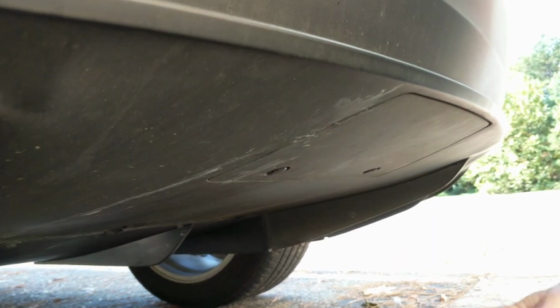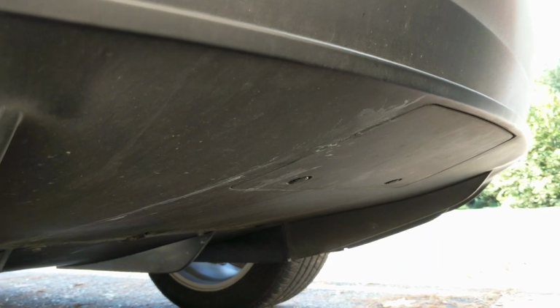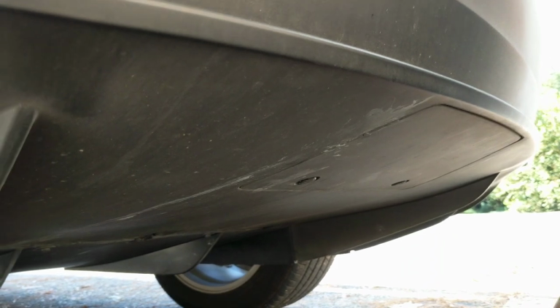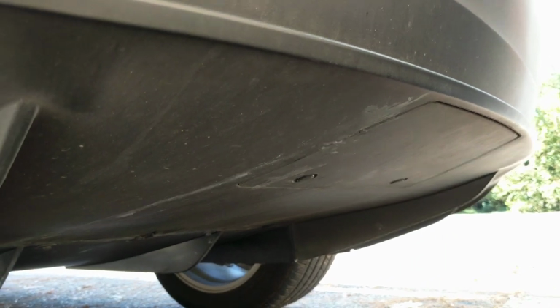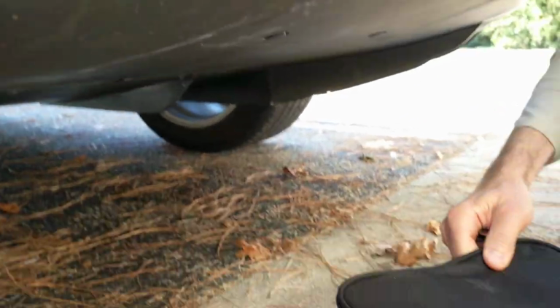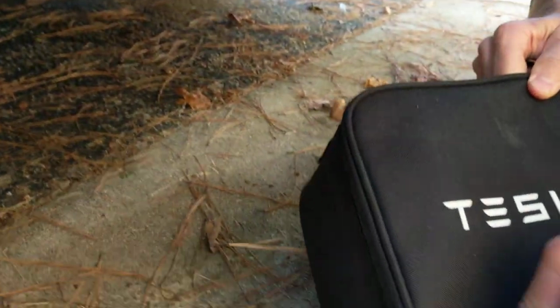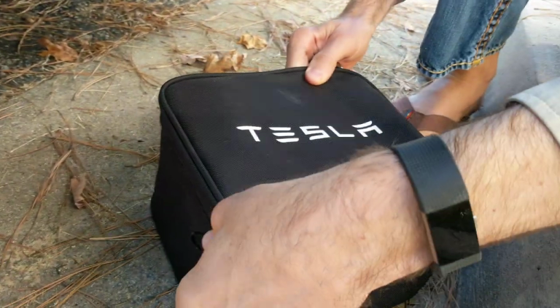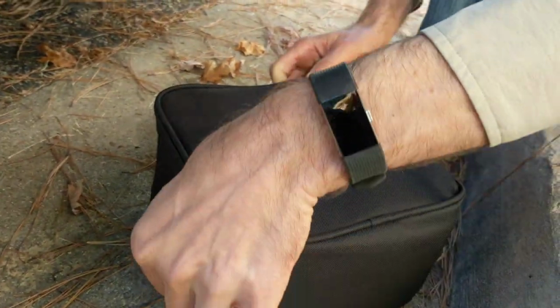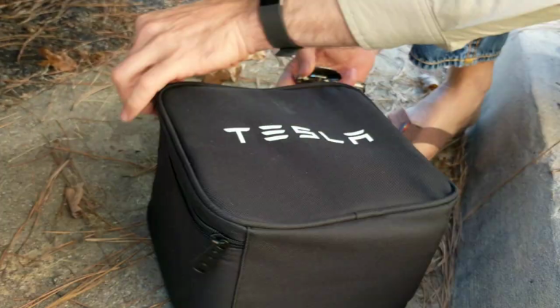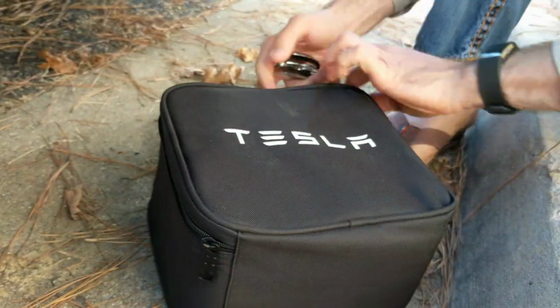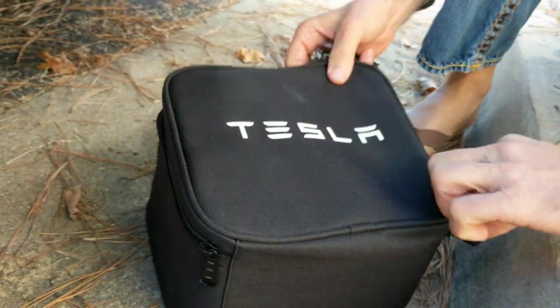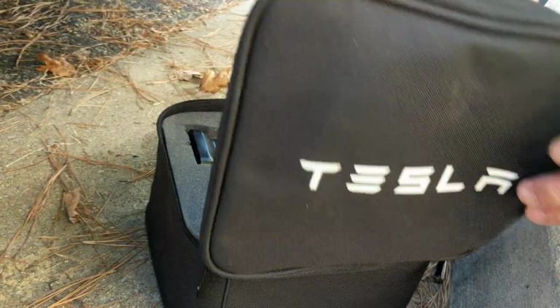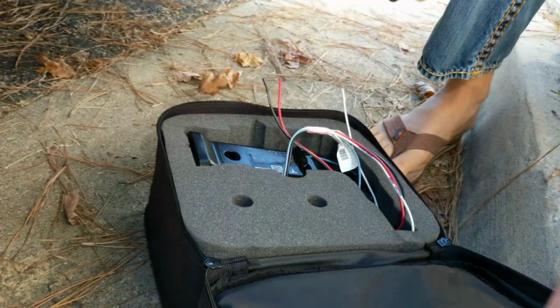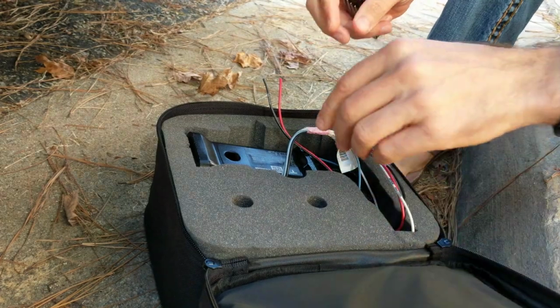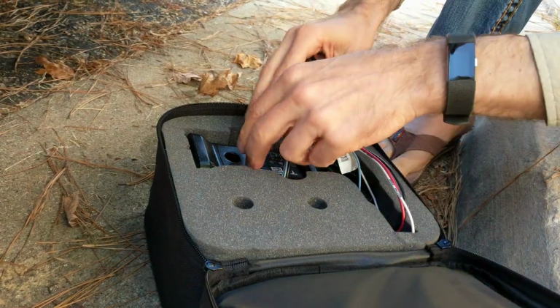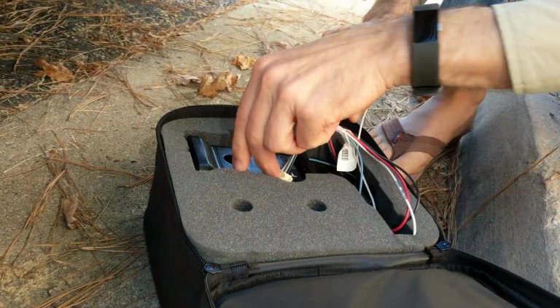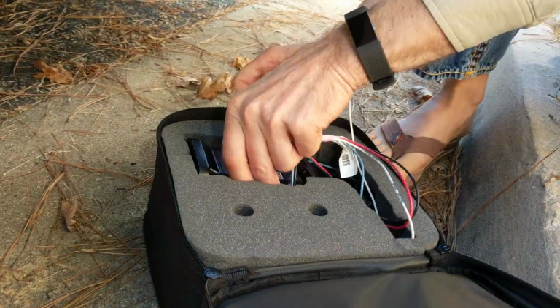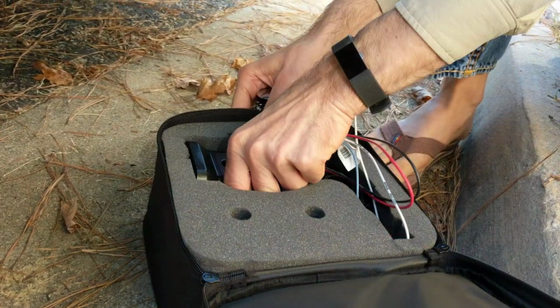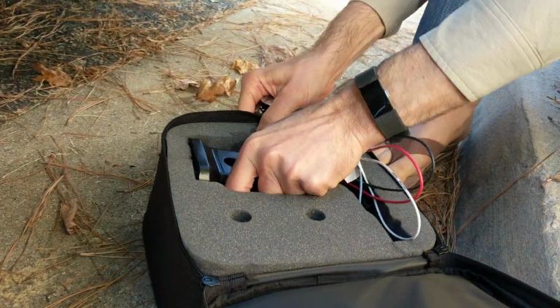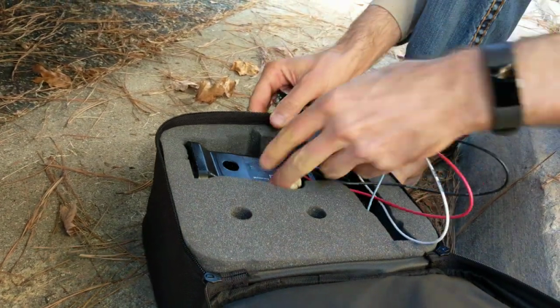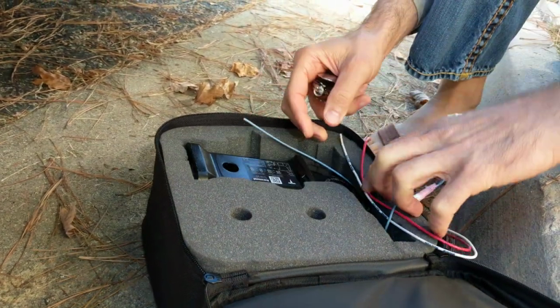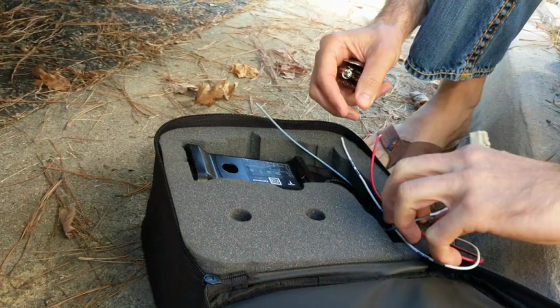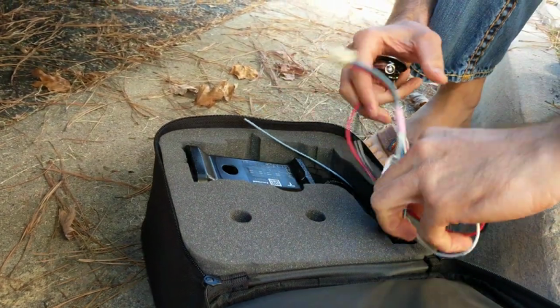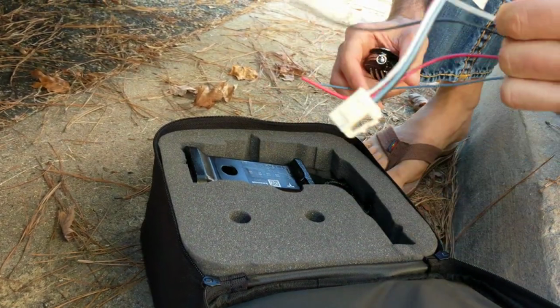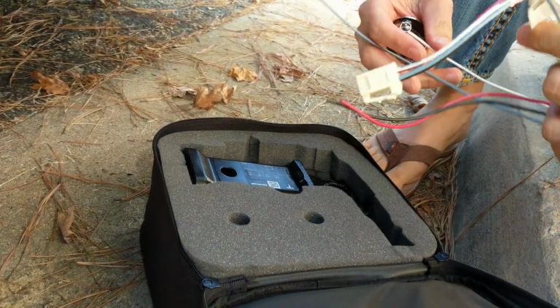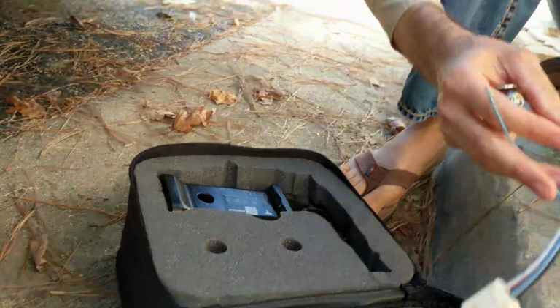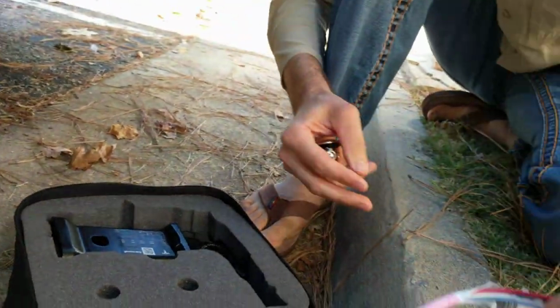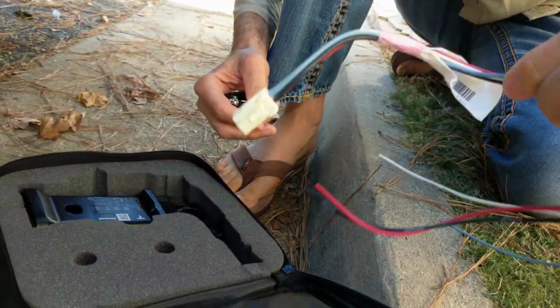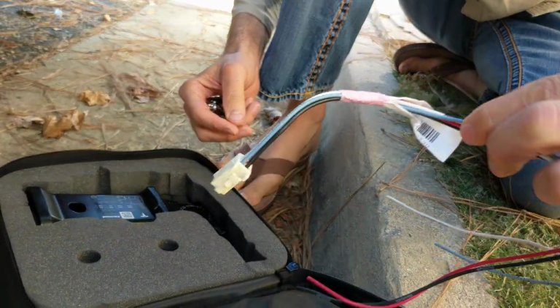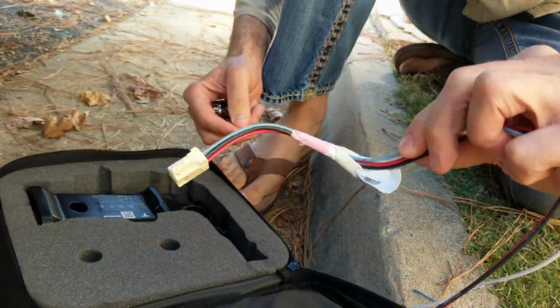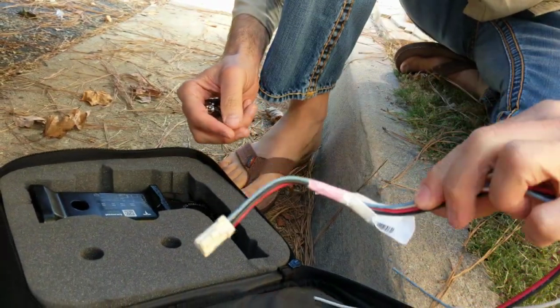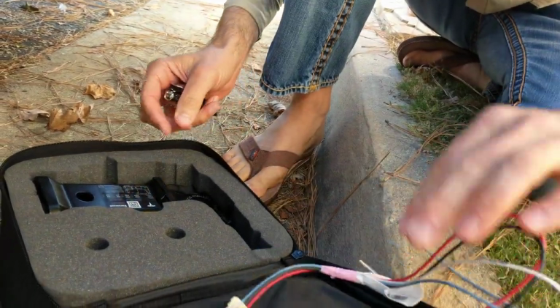This is what Tesla gives you — it's in a nice little package. This is if you got the towing package on the Model X, which I did. They give you a nice wiring harness for when you want to hook up a trailer. I'm not going to hook up a trailer.